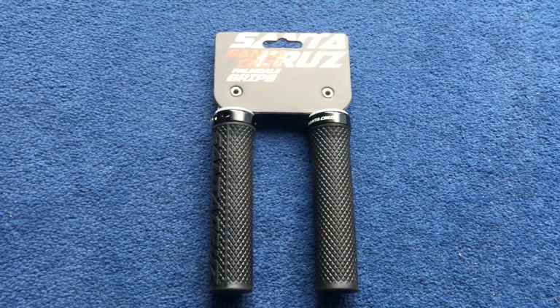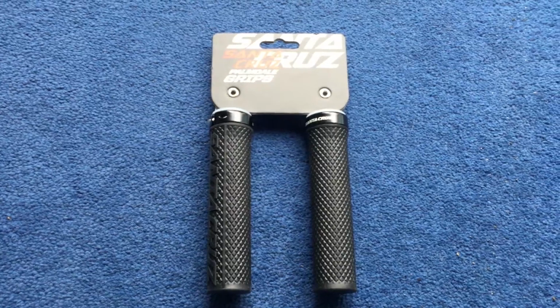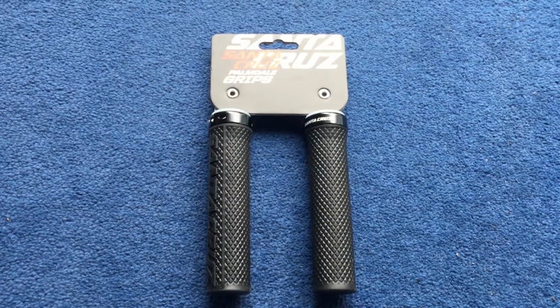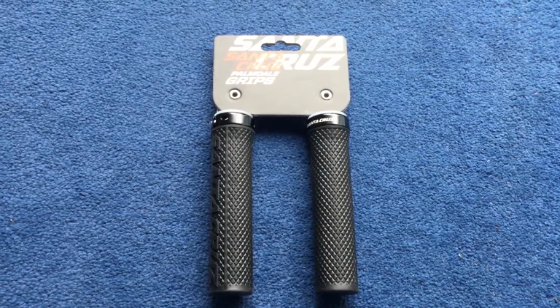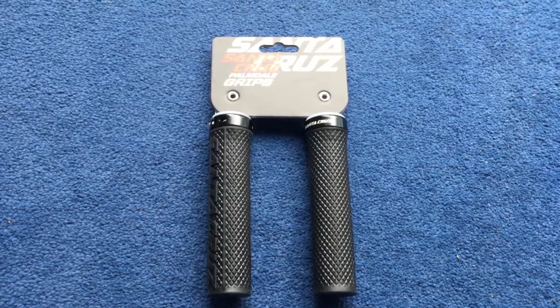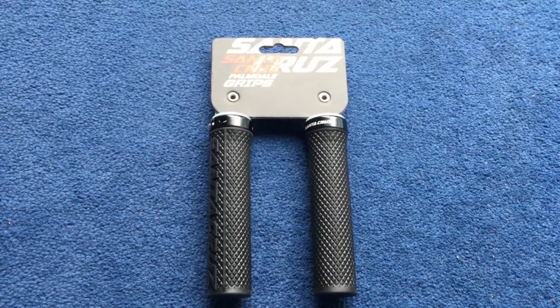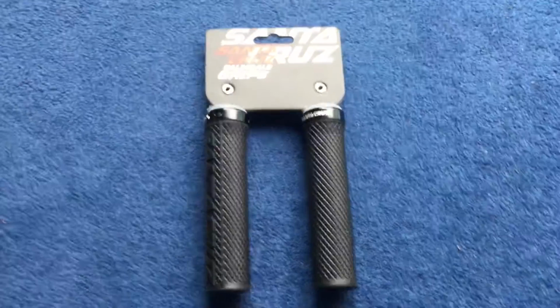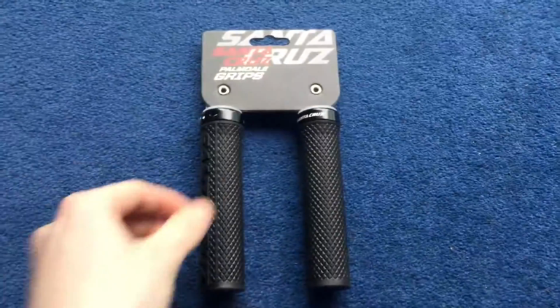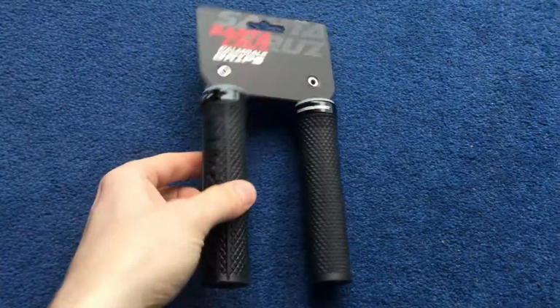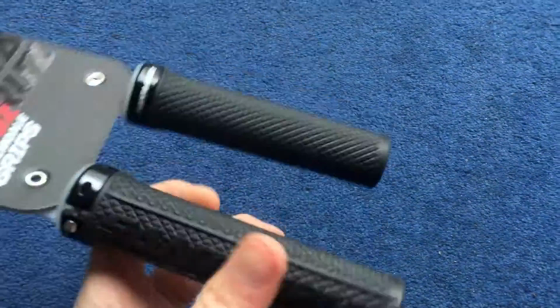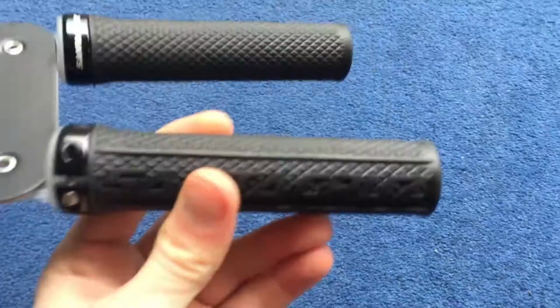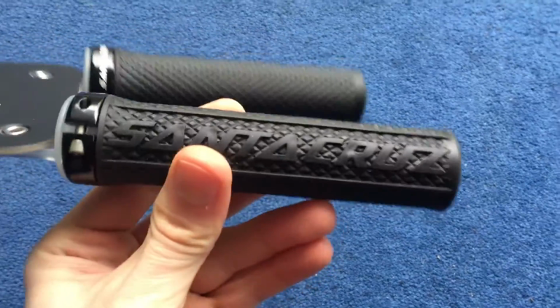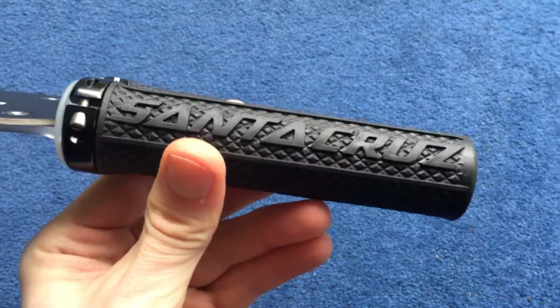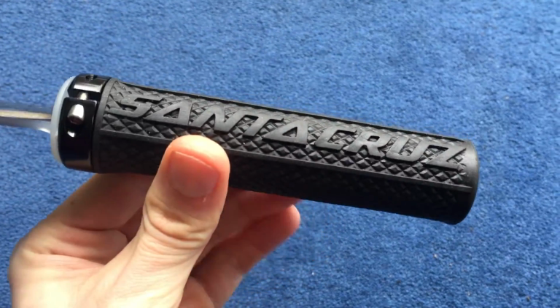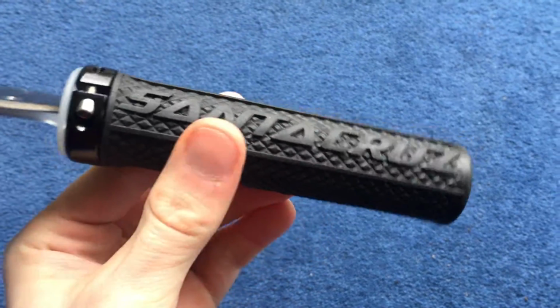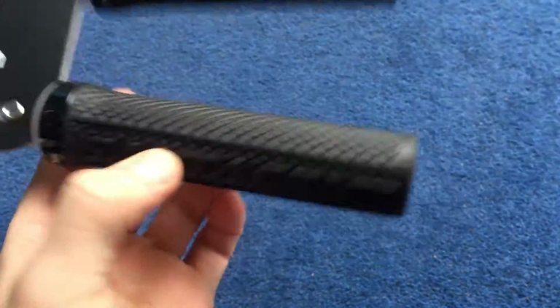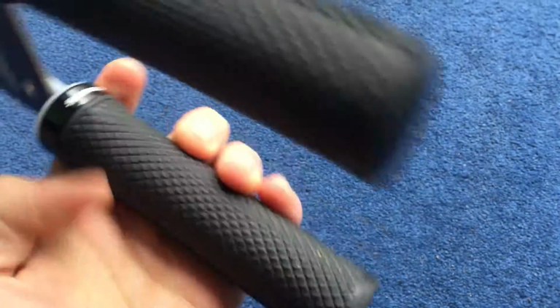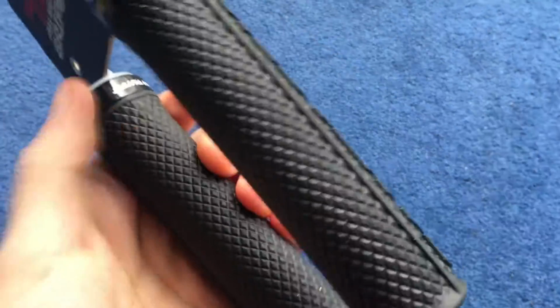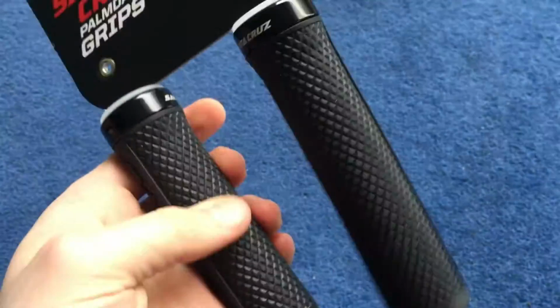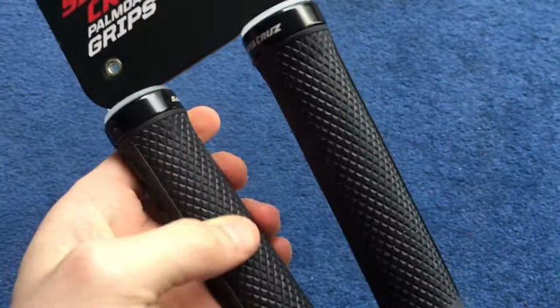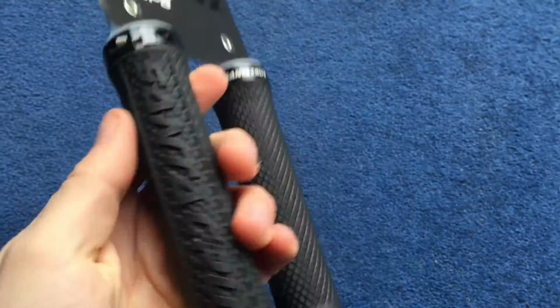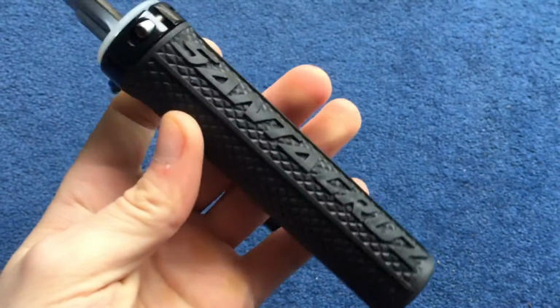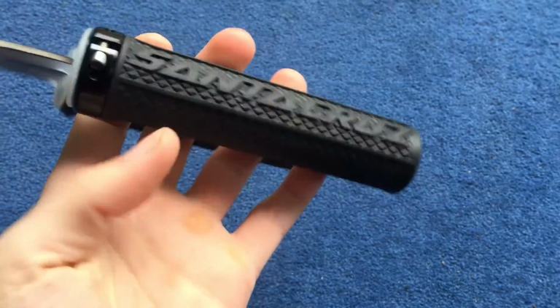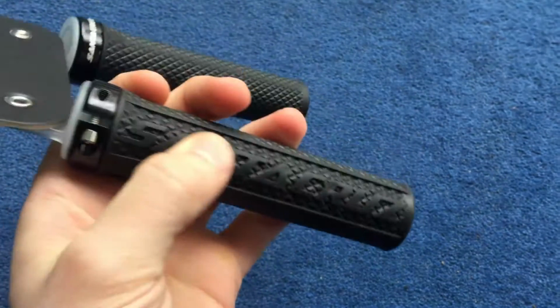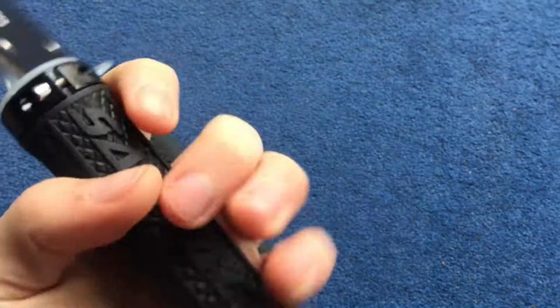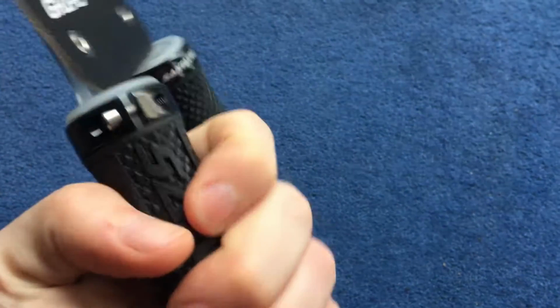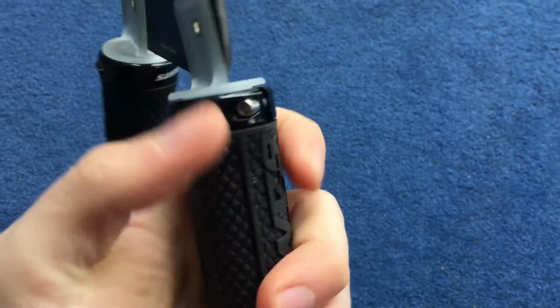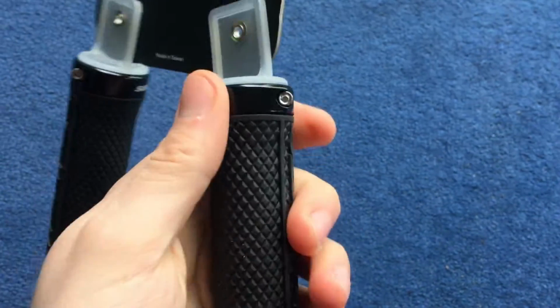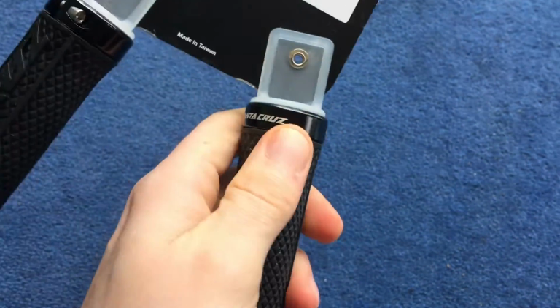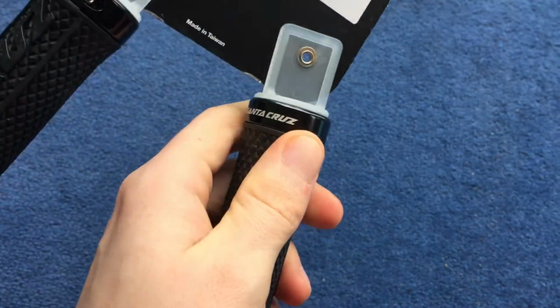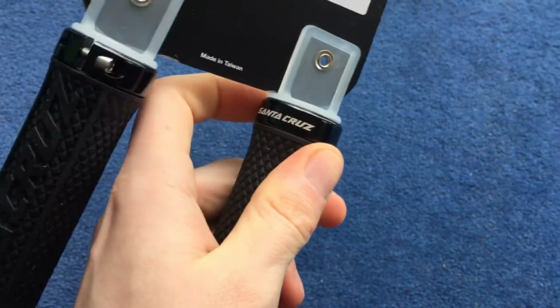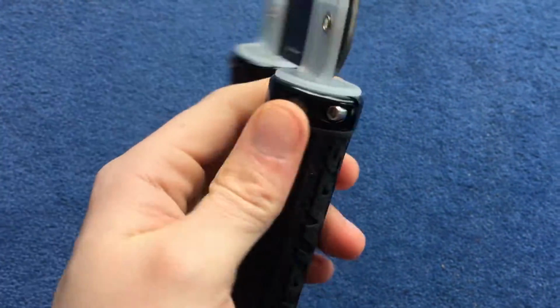Here's a quick look at a set of Santa Cruz Palmdale grips. I've got them in black, though they do come in various different colours. It's a pretty simple grip — just a pattern and obviously the logo. It's a single lock-on clamp.